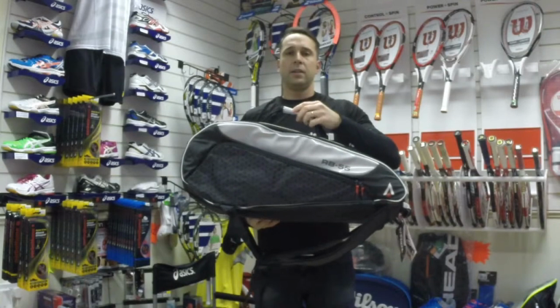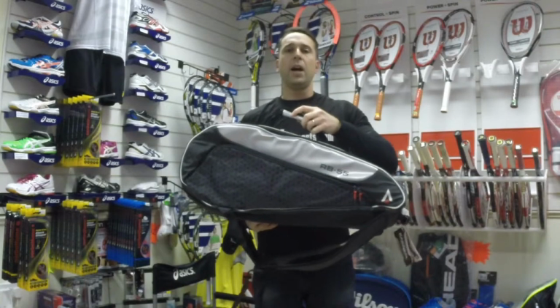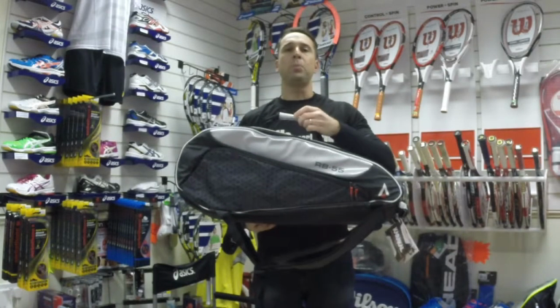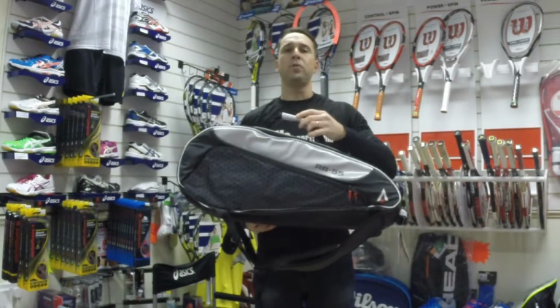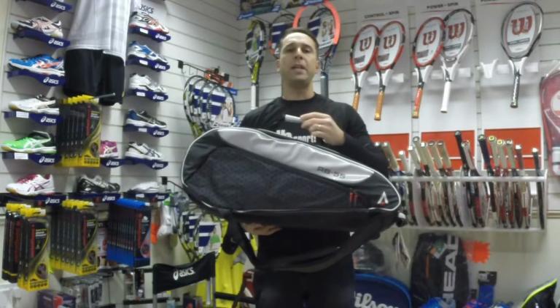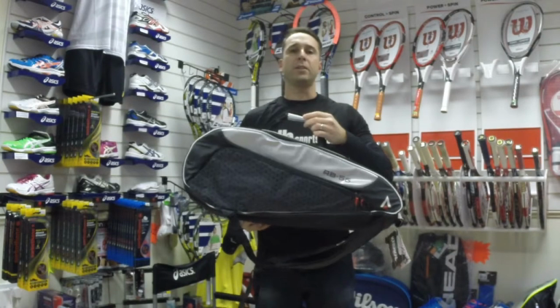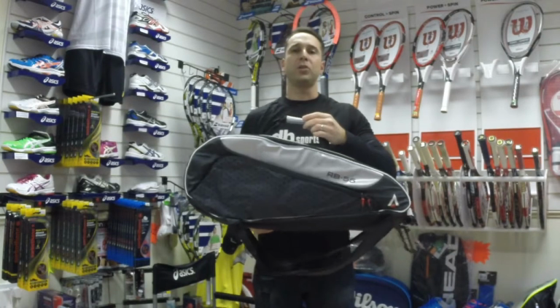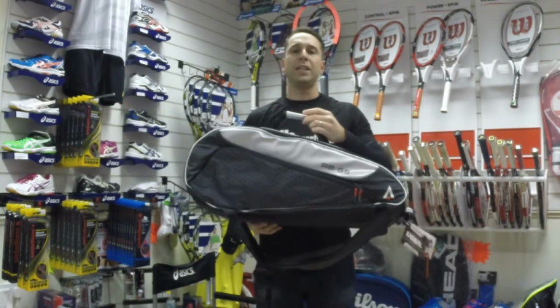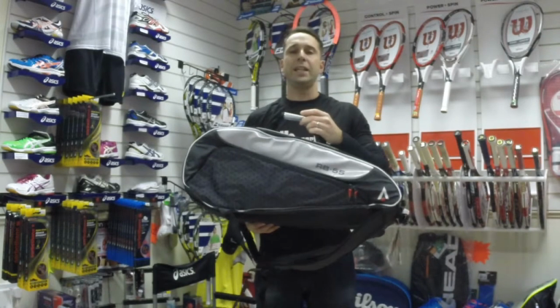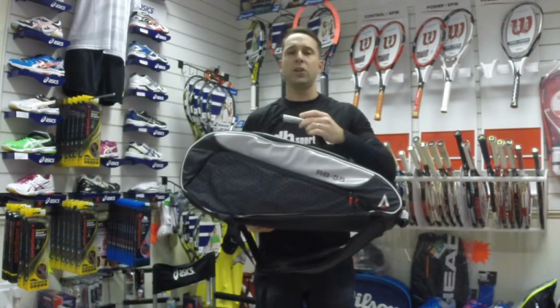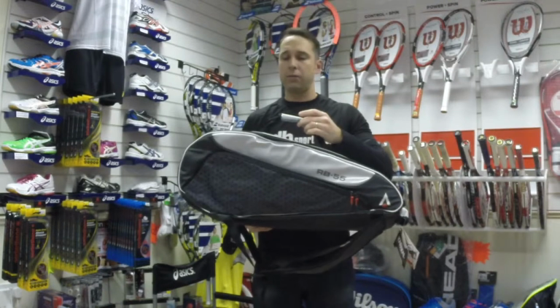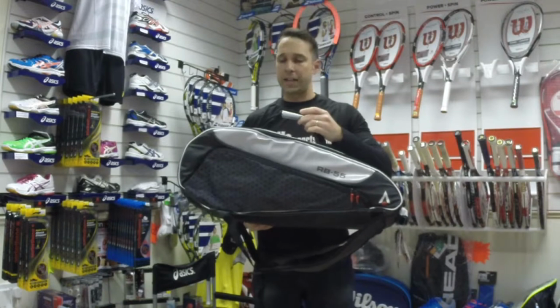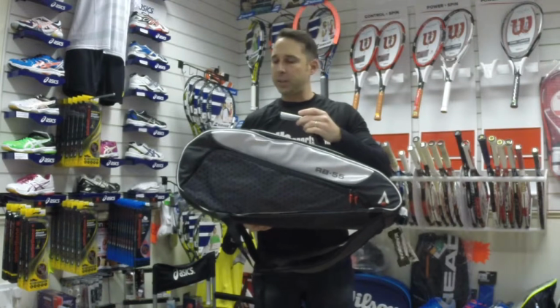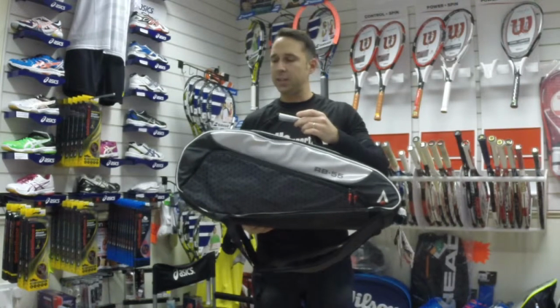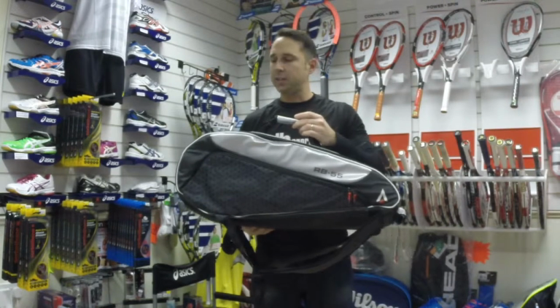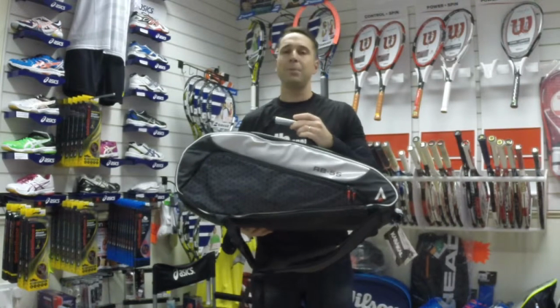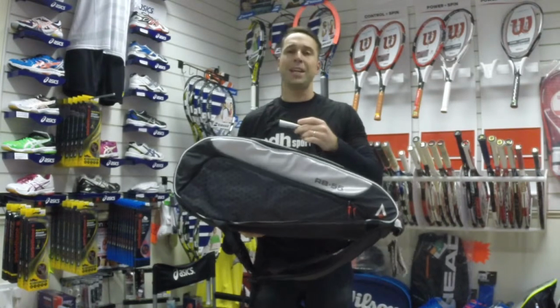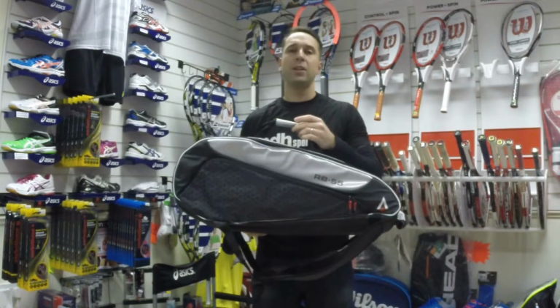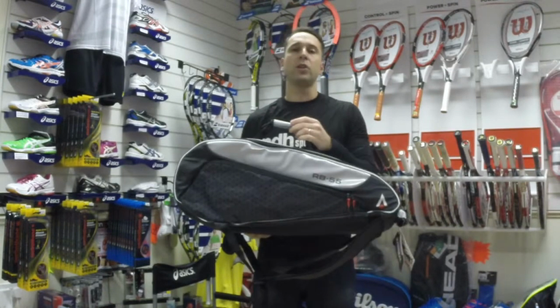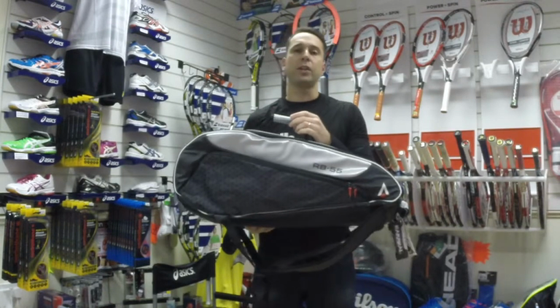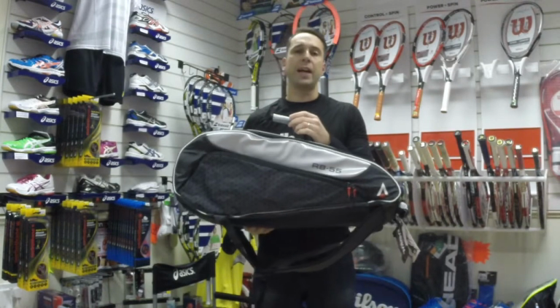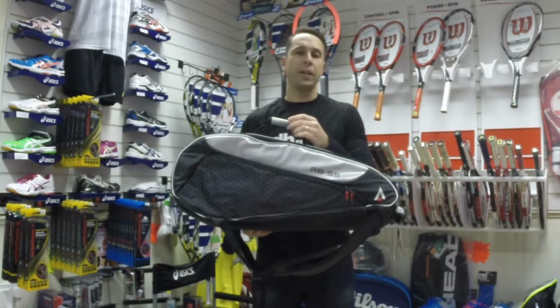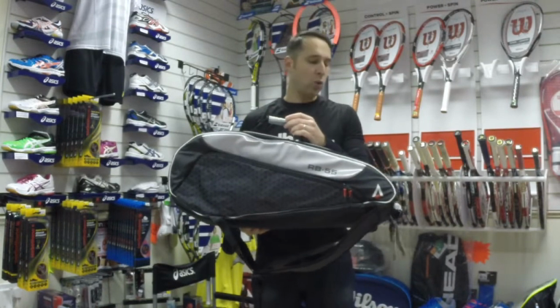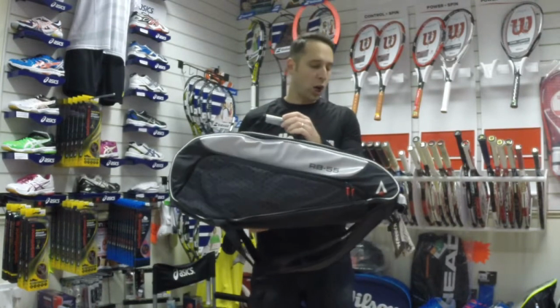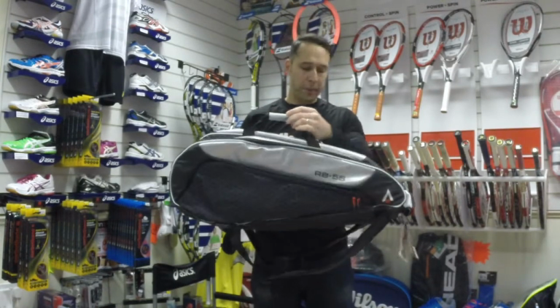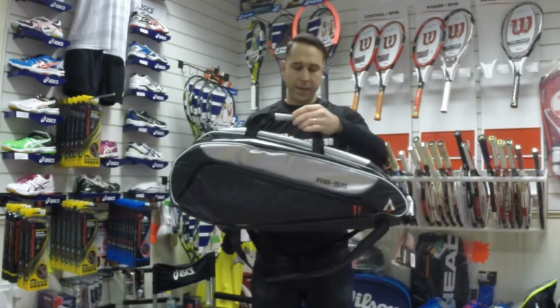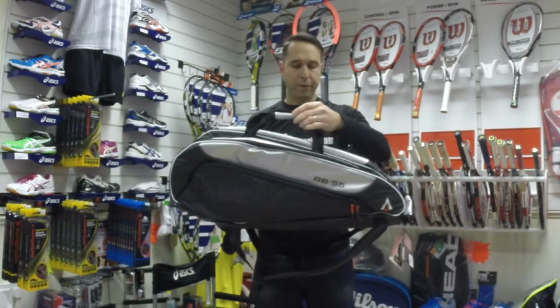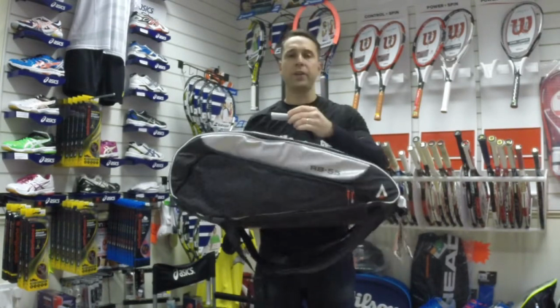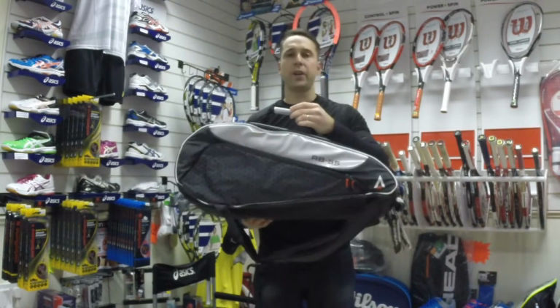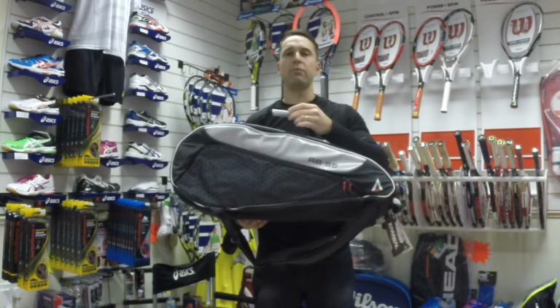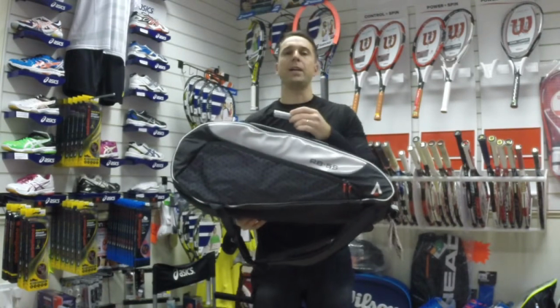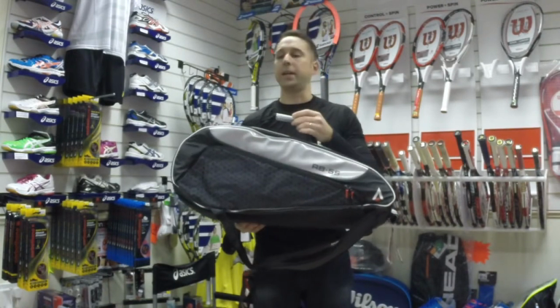Hi, I'm Paul from PGH Sports, the leading online racket specialist, and today I'm taking a look at the Caracal RB55 racquet bag.